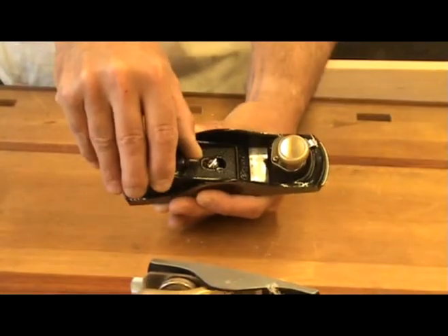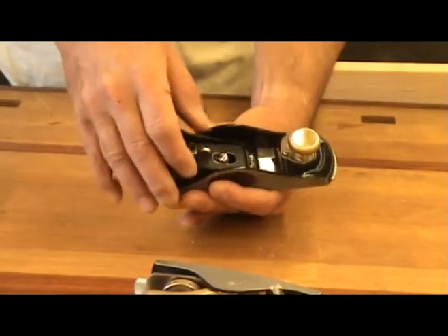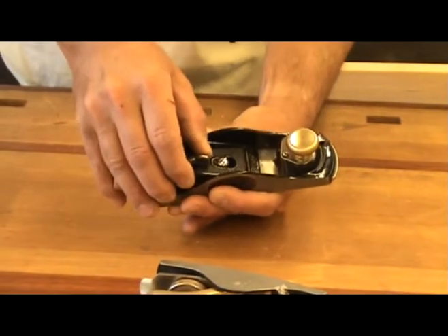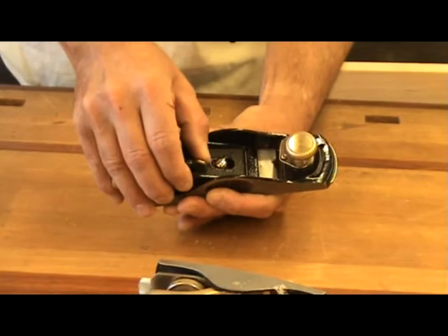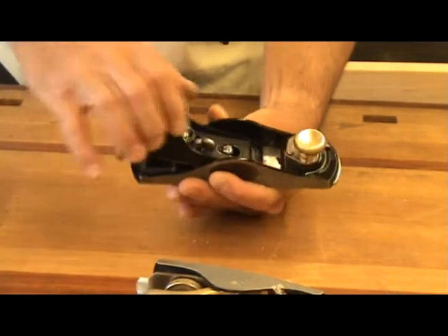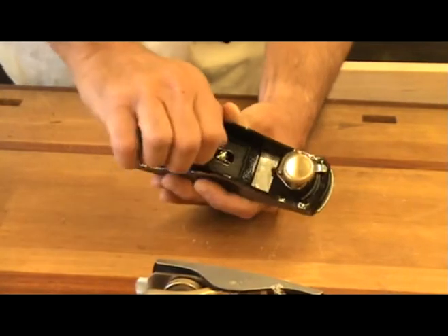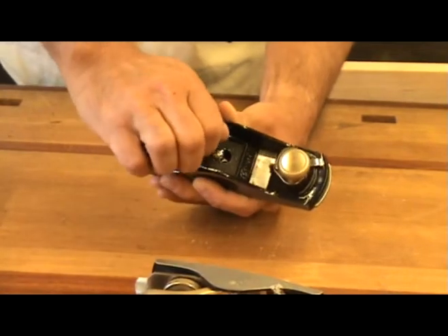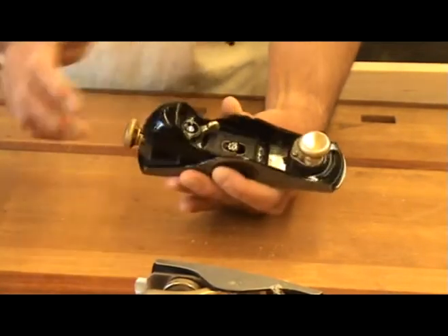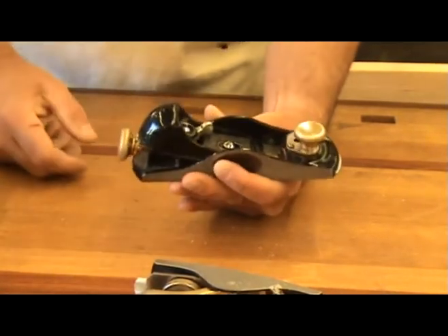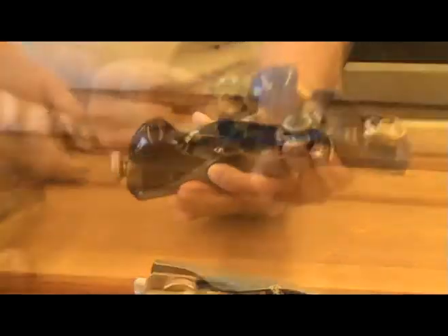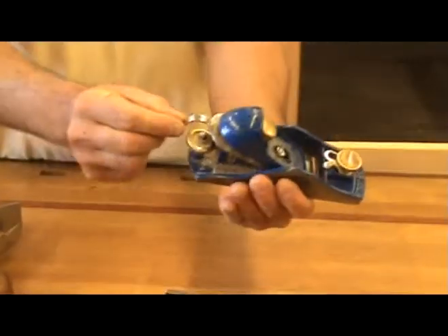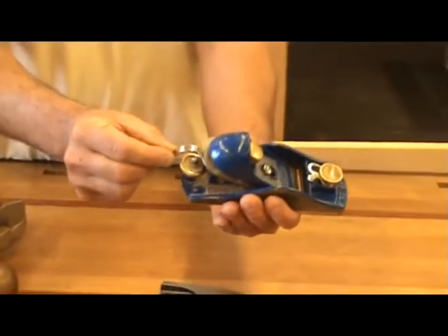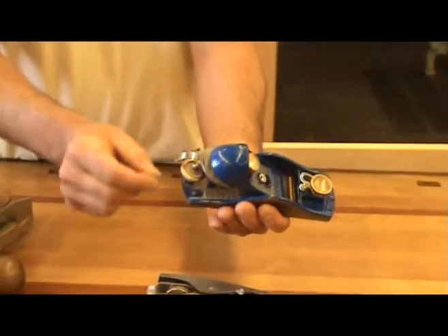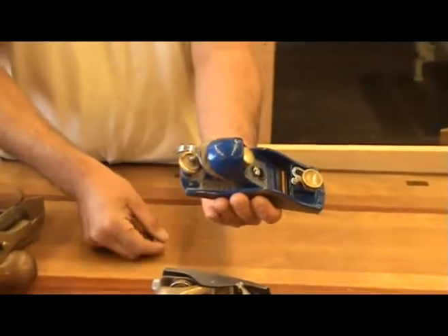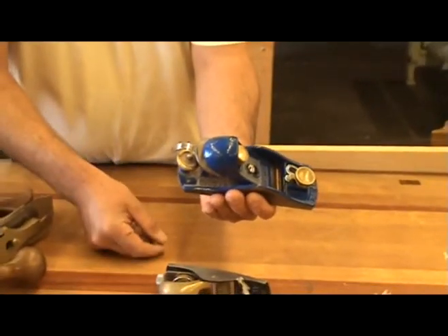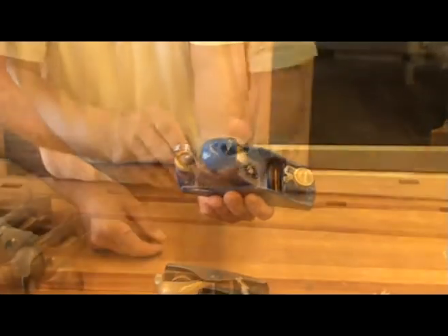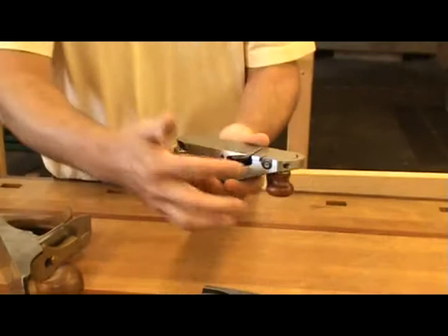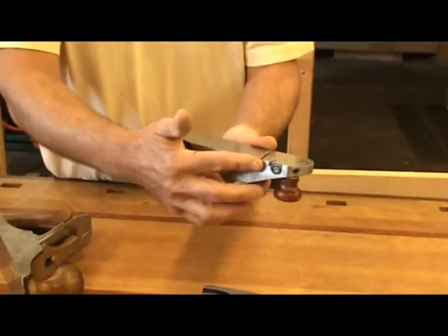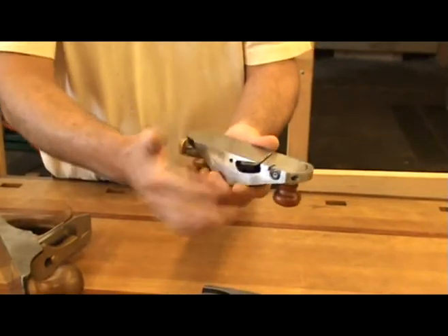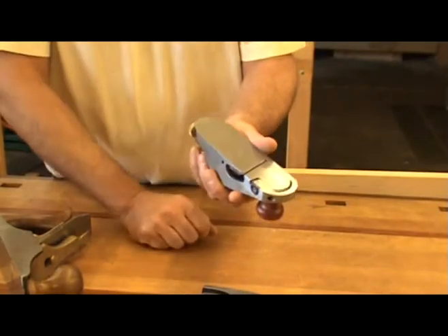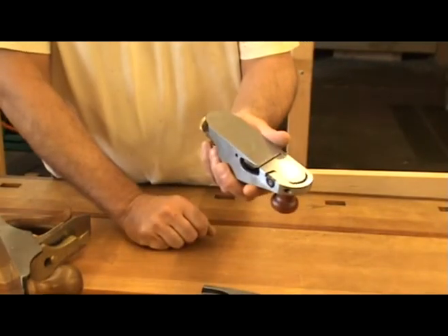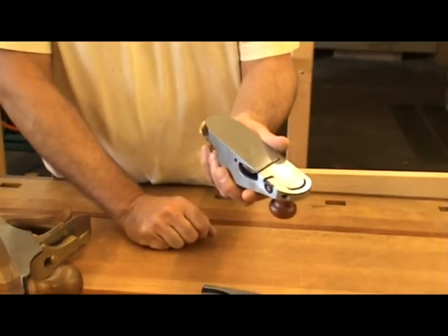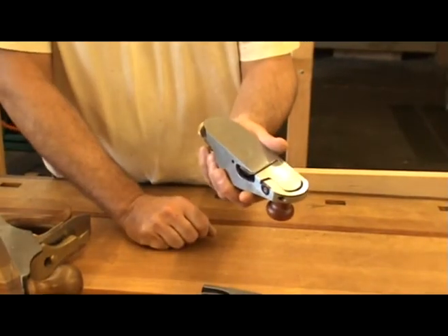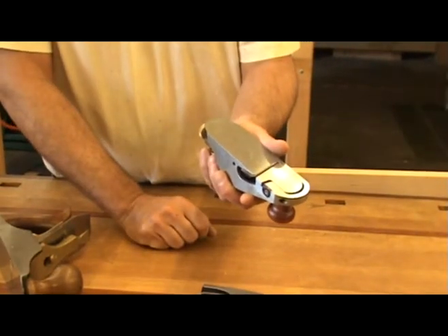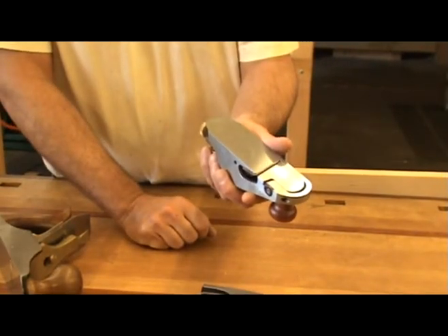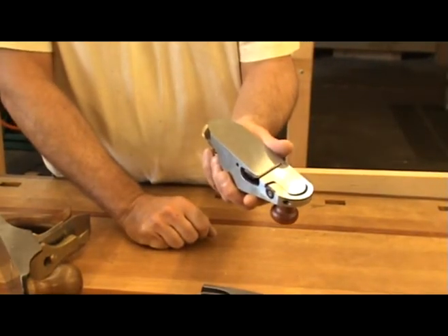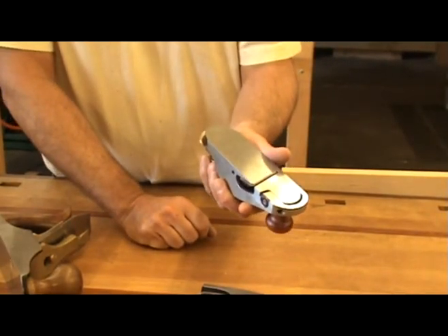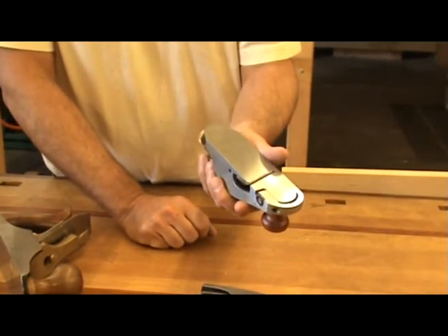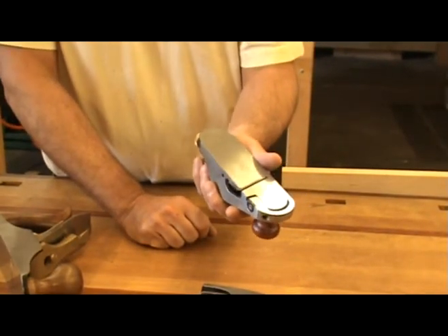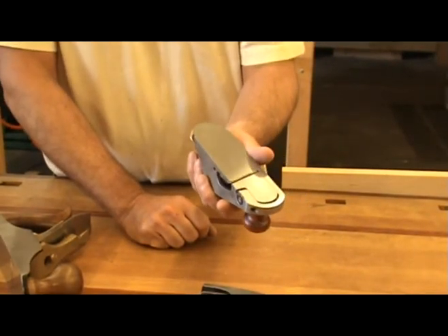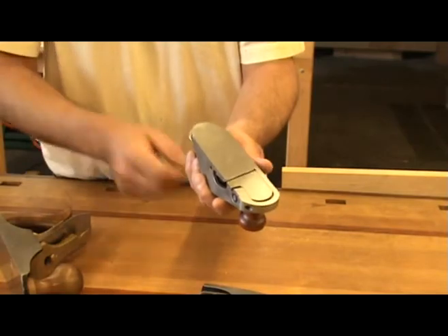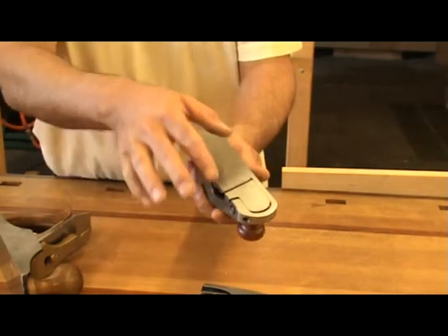There are many variations on the block plane with many different features like adjustable mouths and lateral adjusters. It all depends on how much you want to pay.